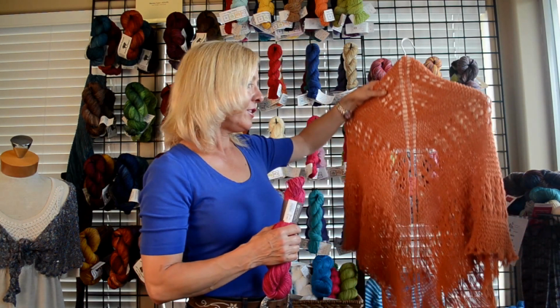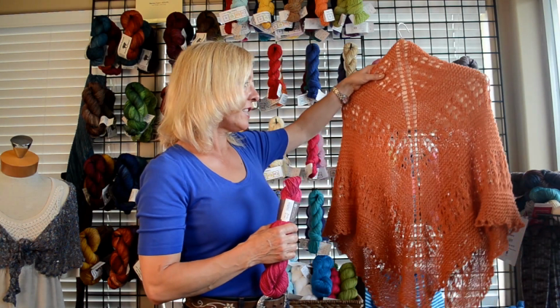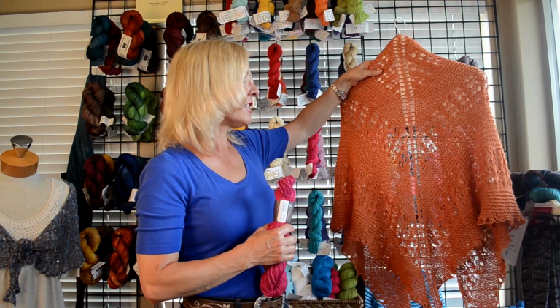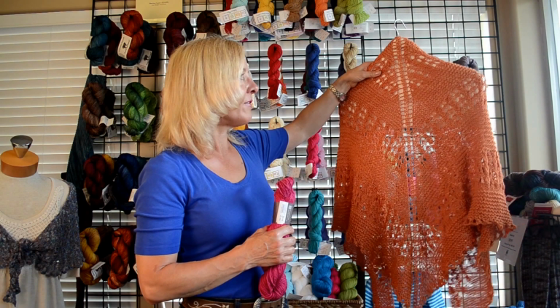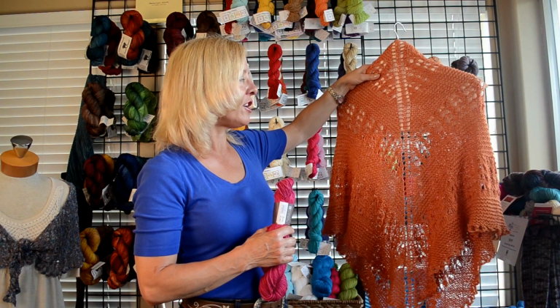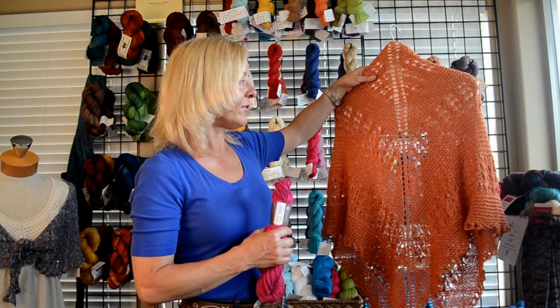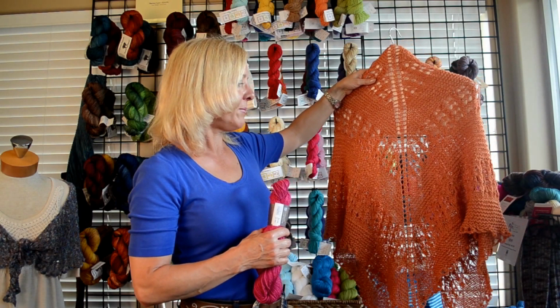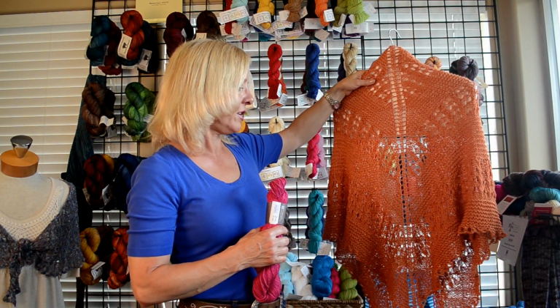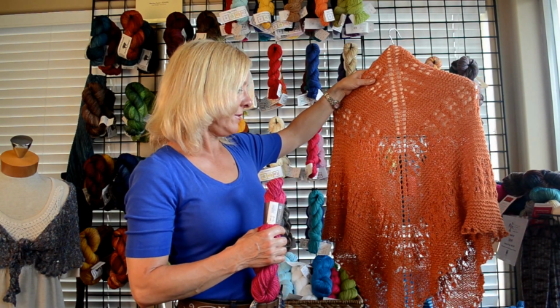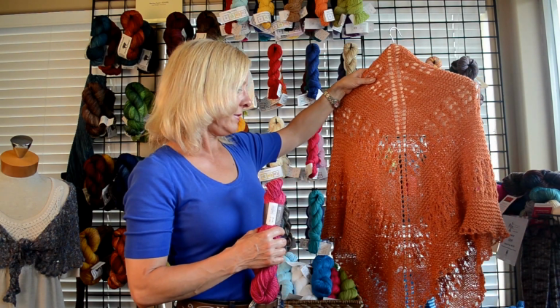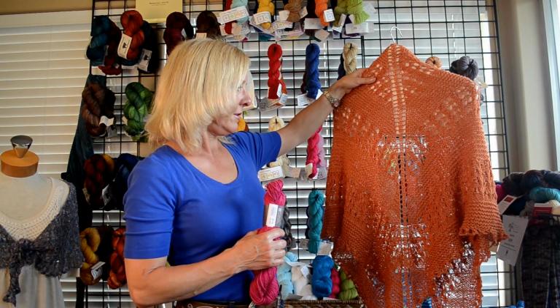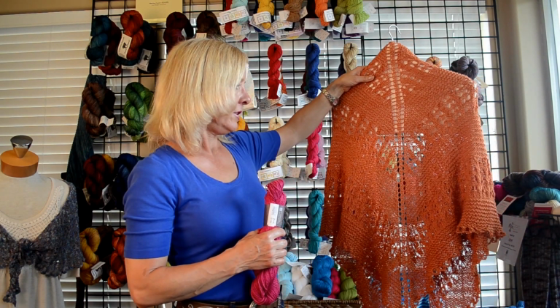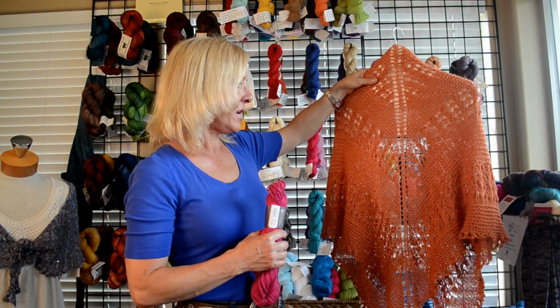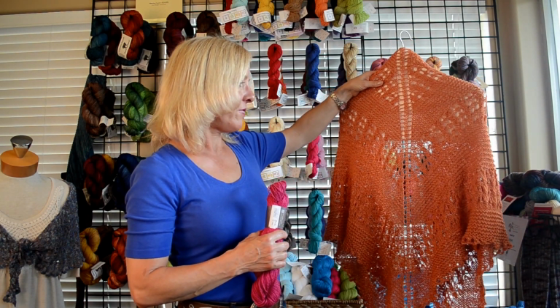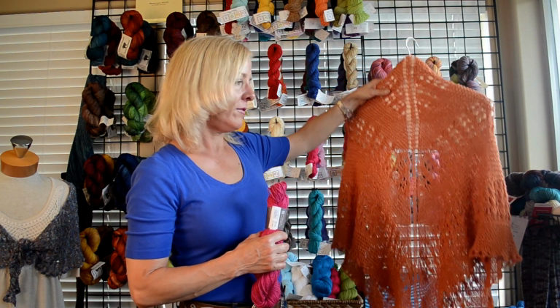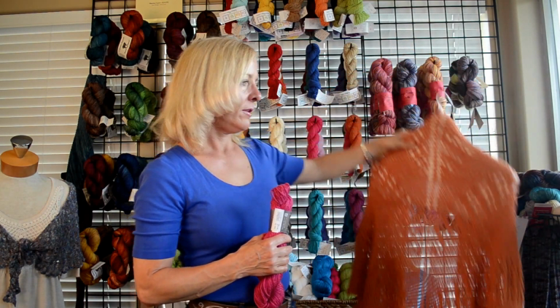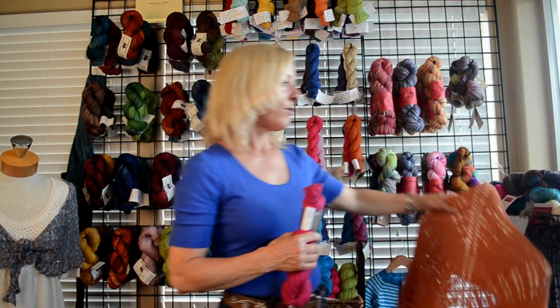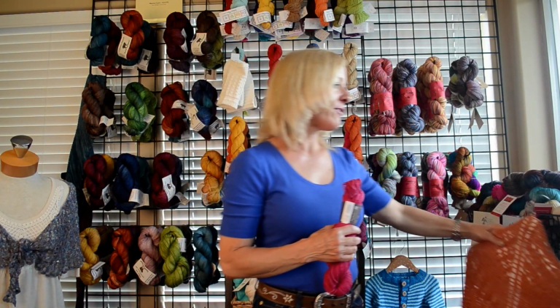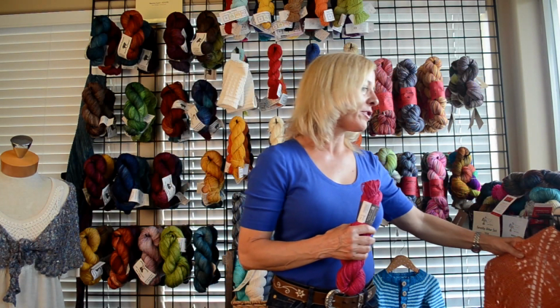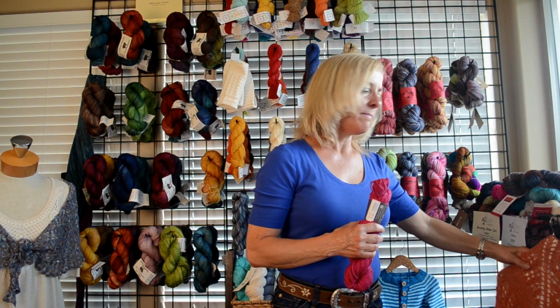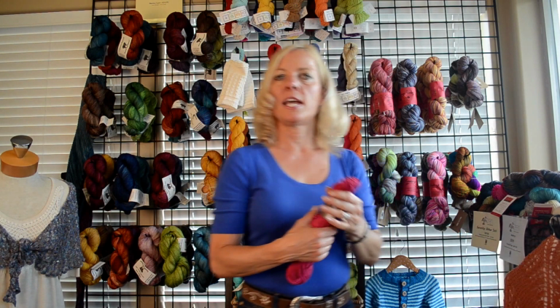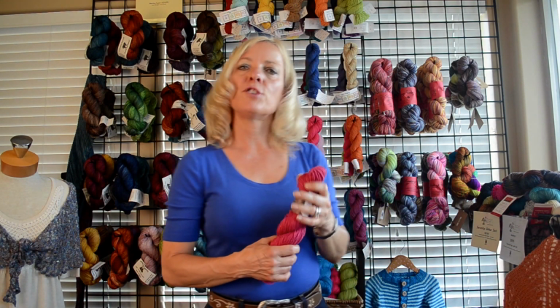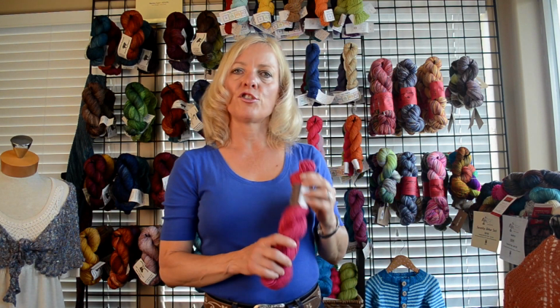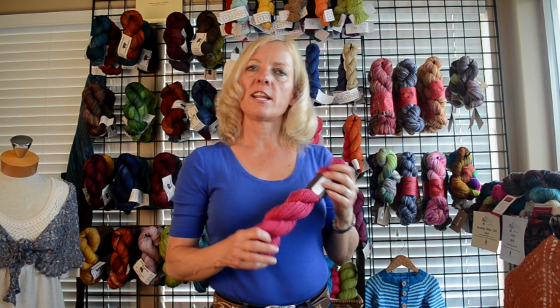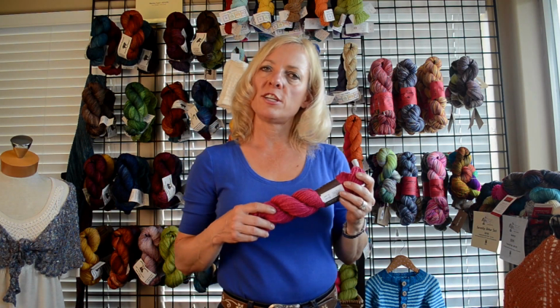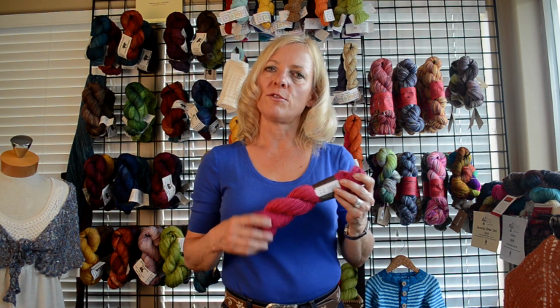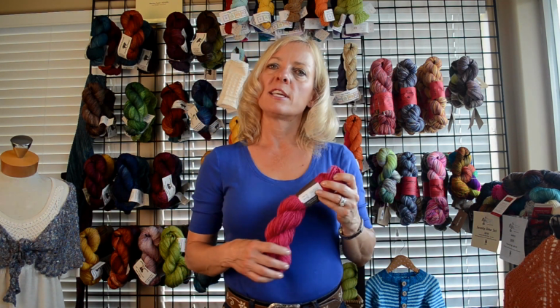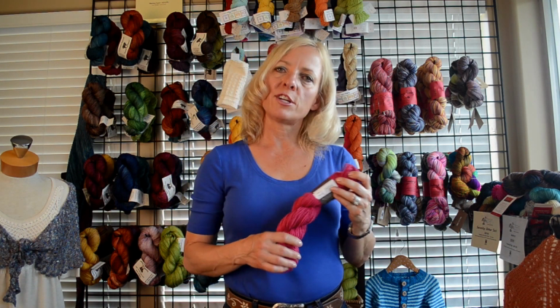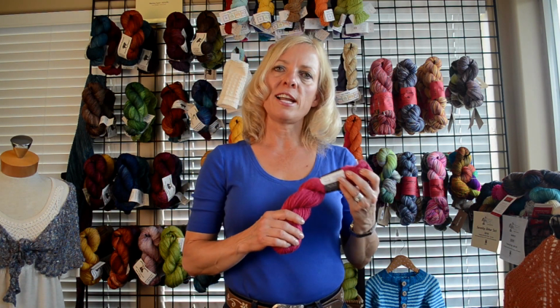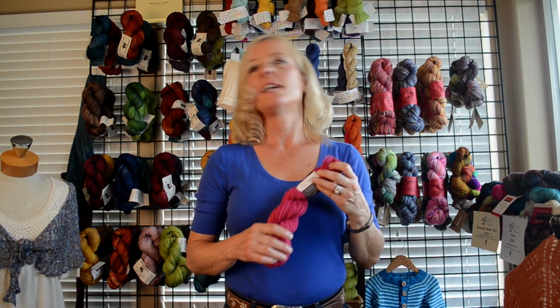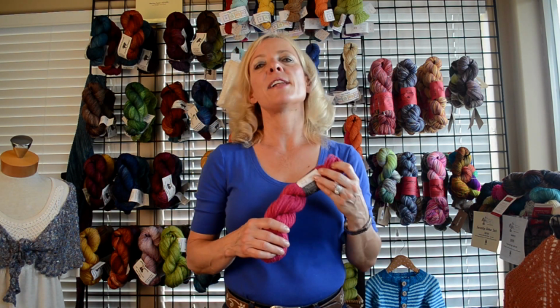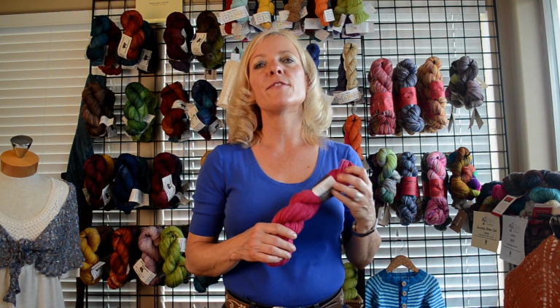Take a look at this lovely shawl that was knit up with the yarn. Totally beautiful. Great for summertime and you can enjoy knitting with it too. Give it a try and write a review.